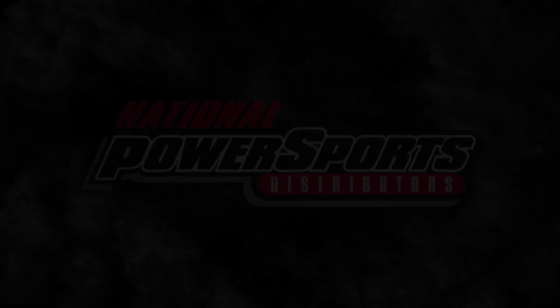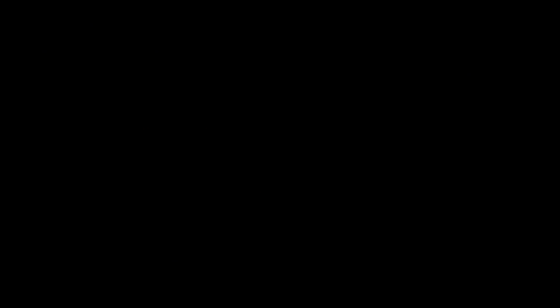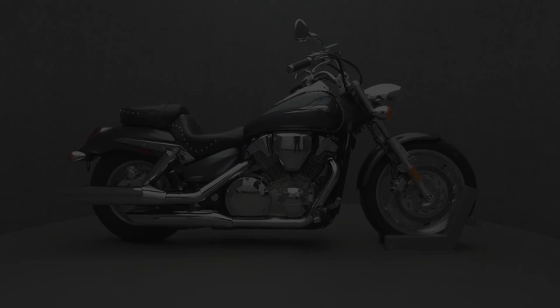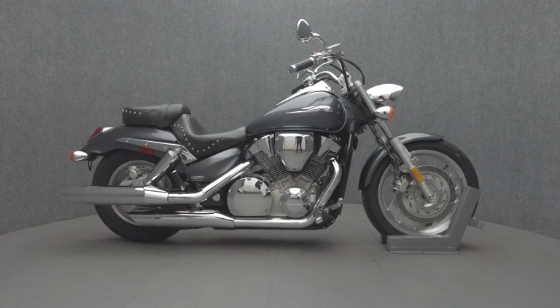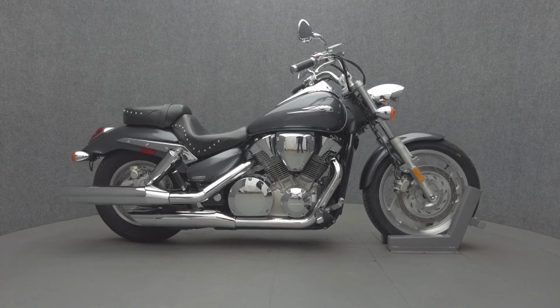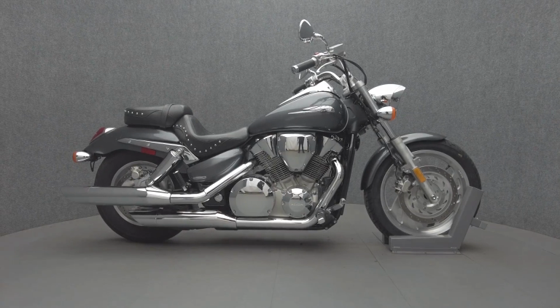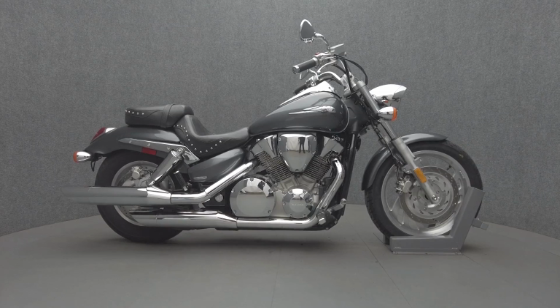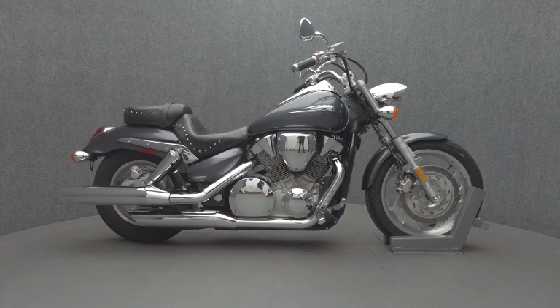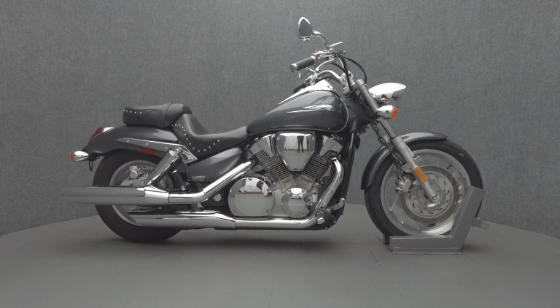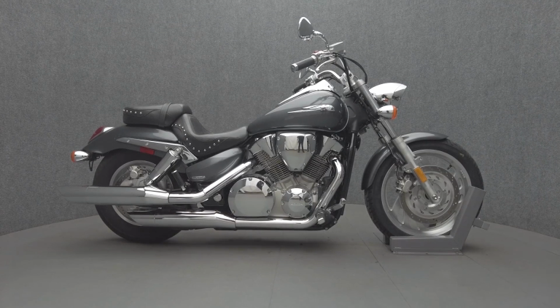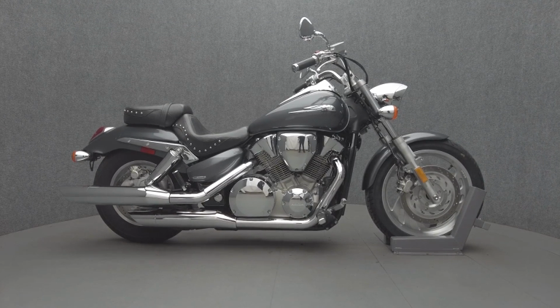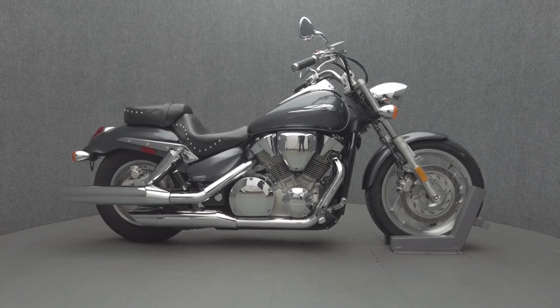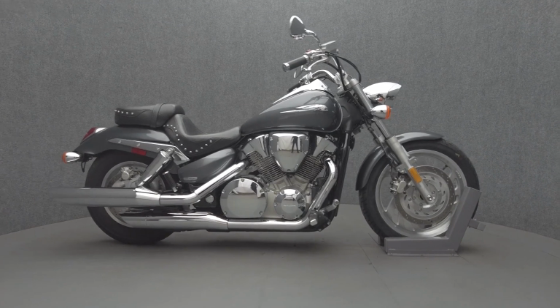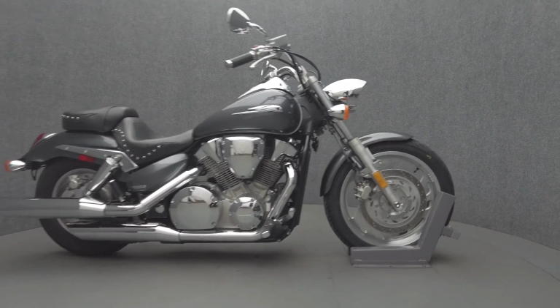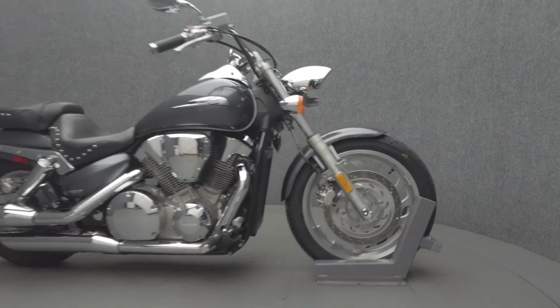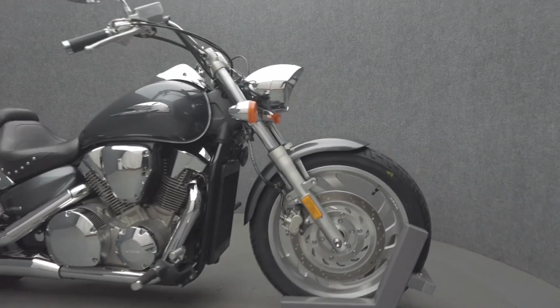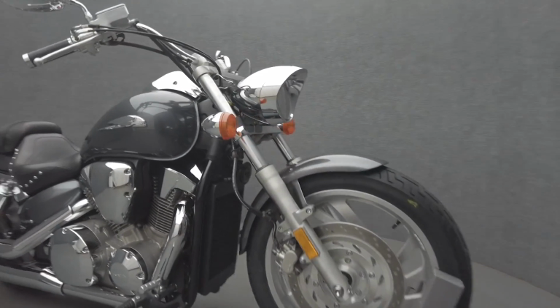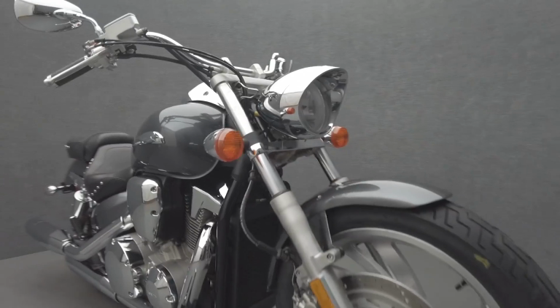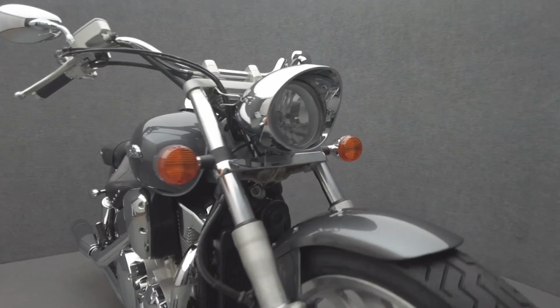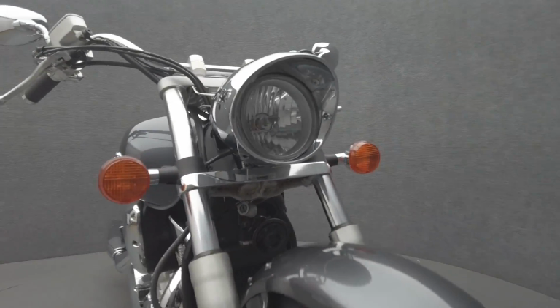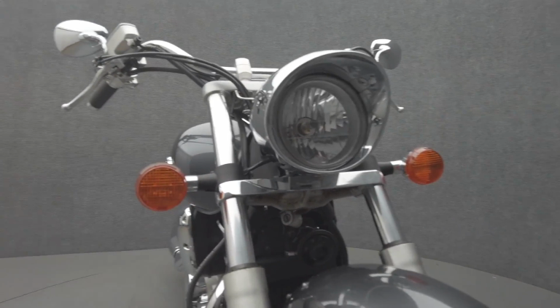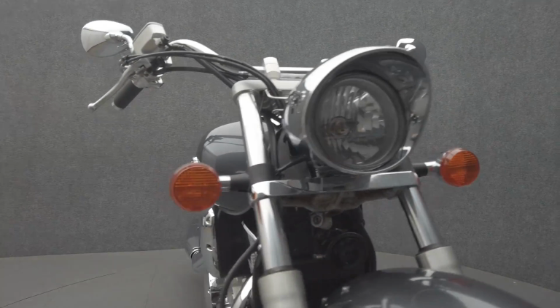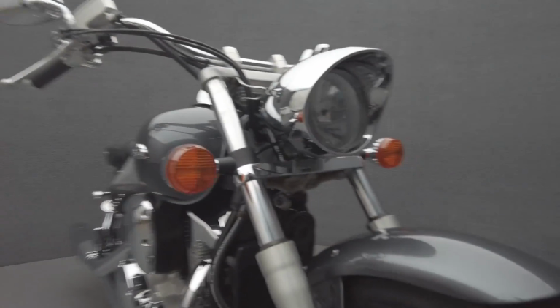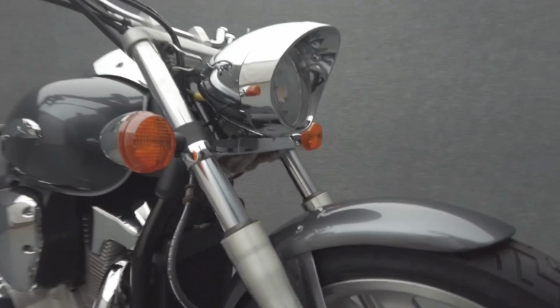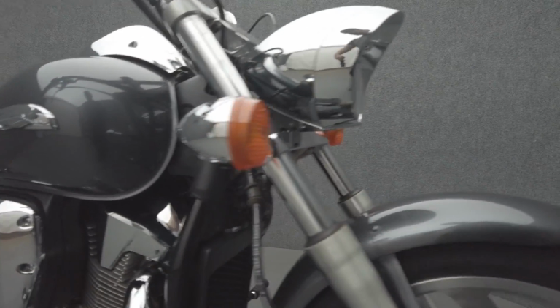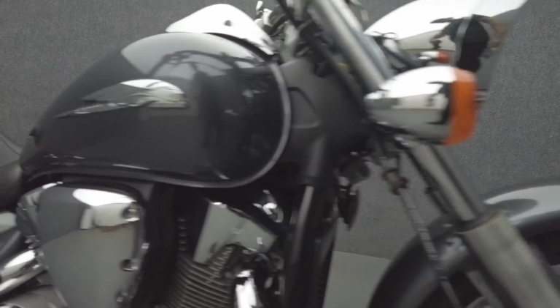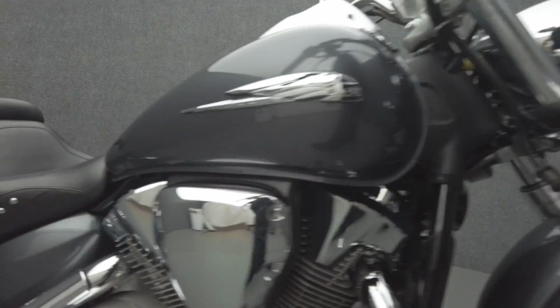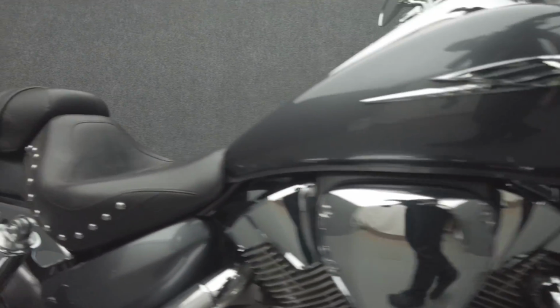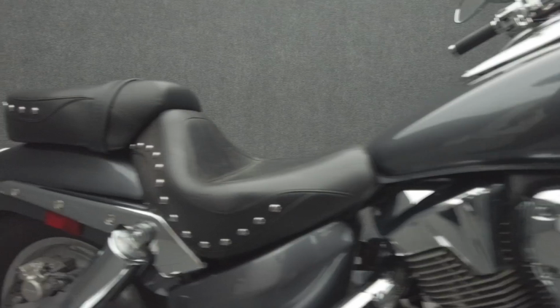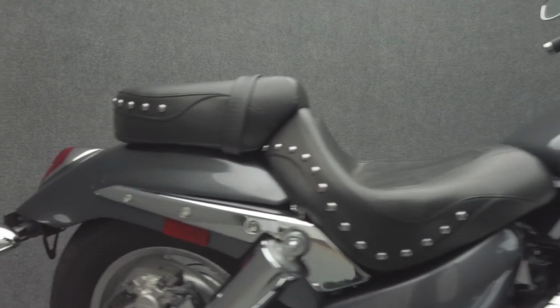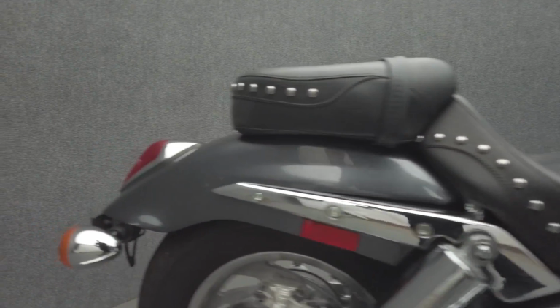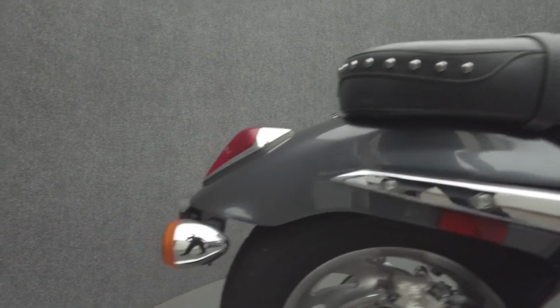Hey everyone, this is Keegan from National Power Sports. This 2006 Honda VTX Custom with 12,122 miles passes New Hampshire State Inspection and runs well. It's been upgraded with a Mustang seat and we have replaced the front tire.